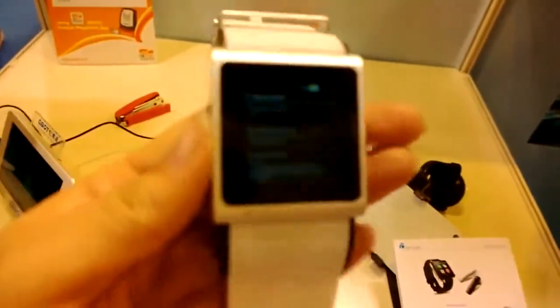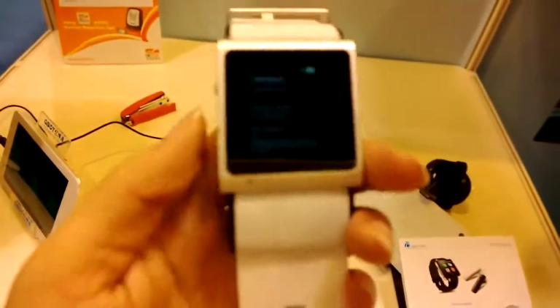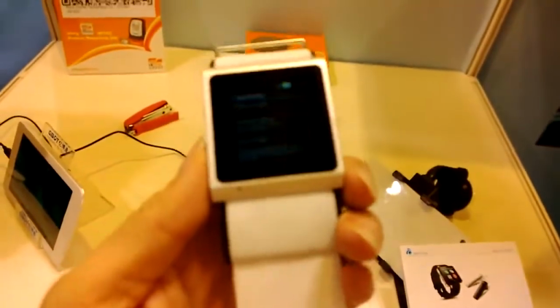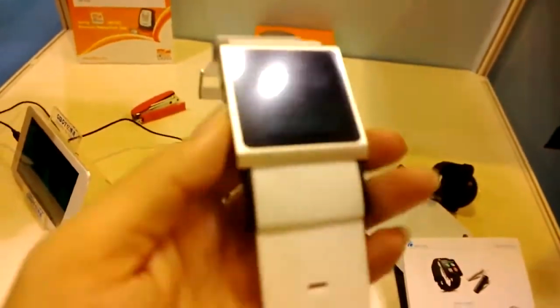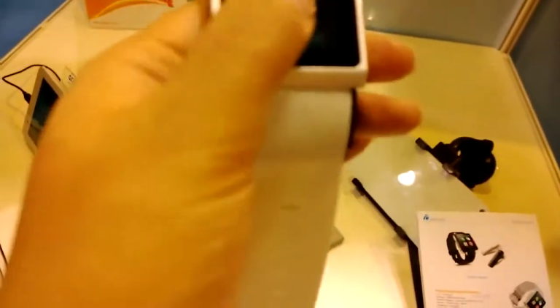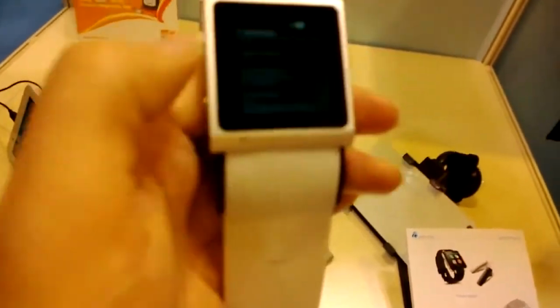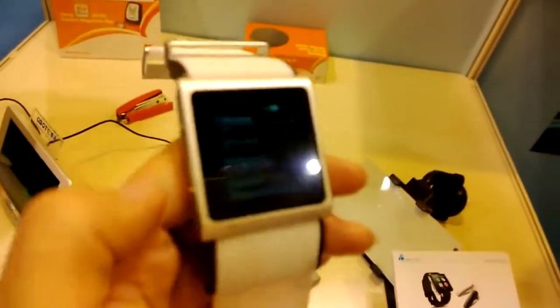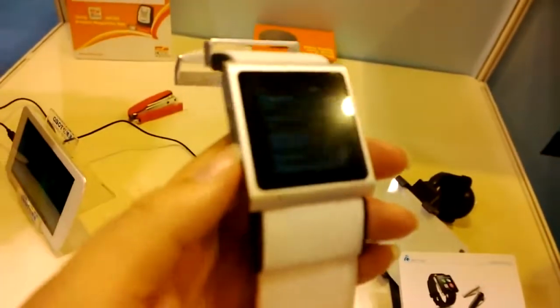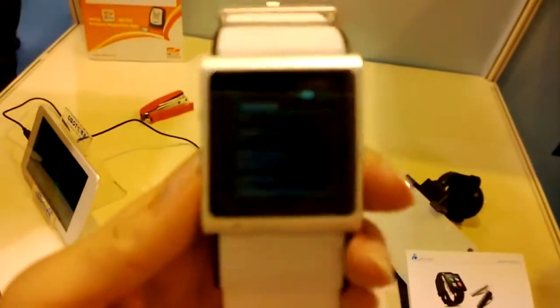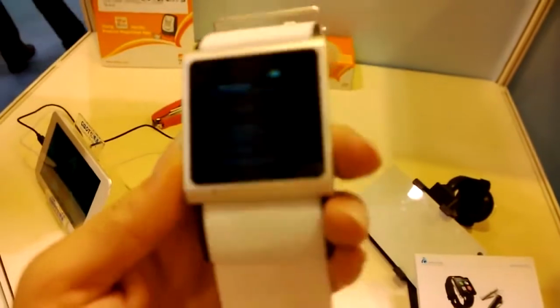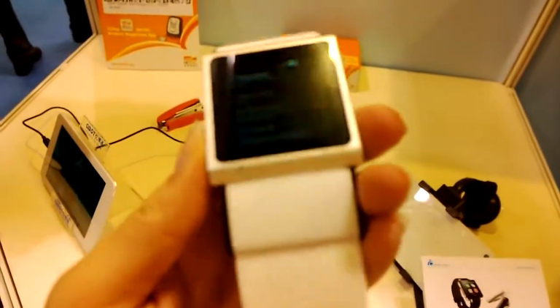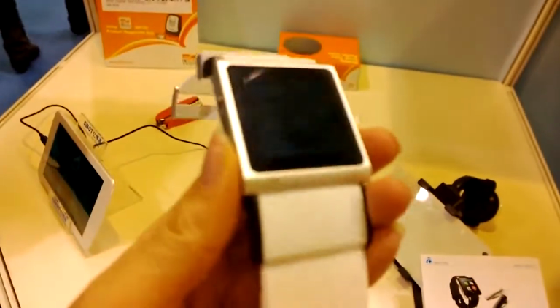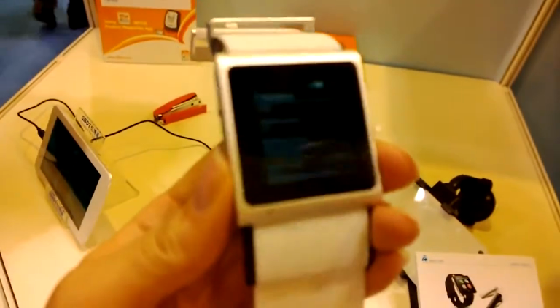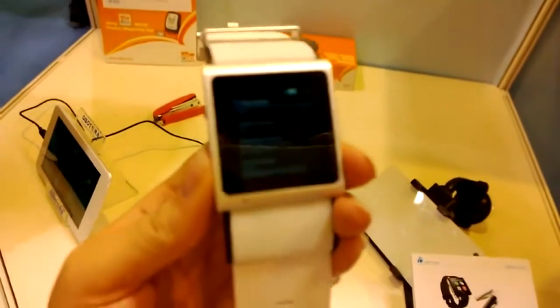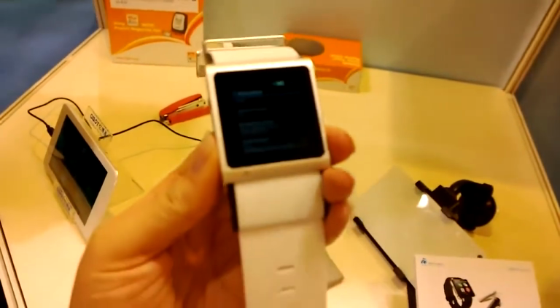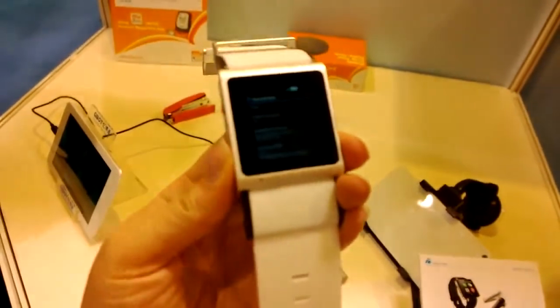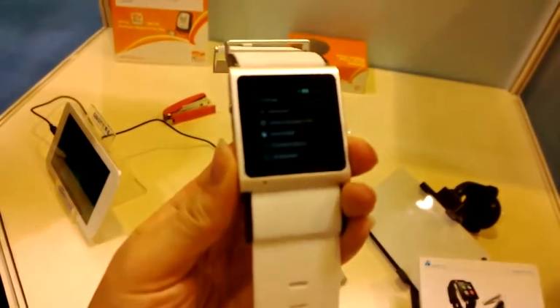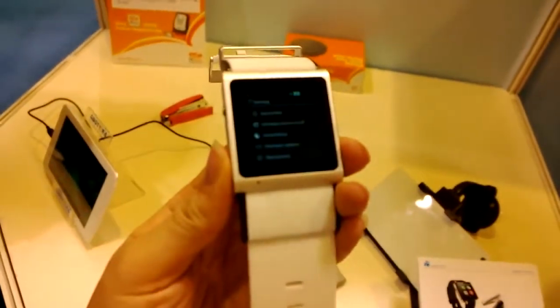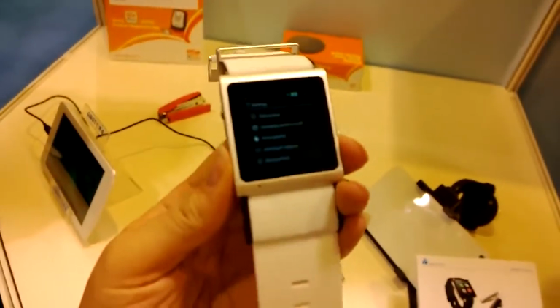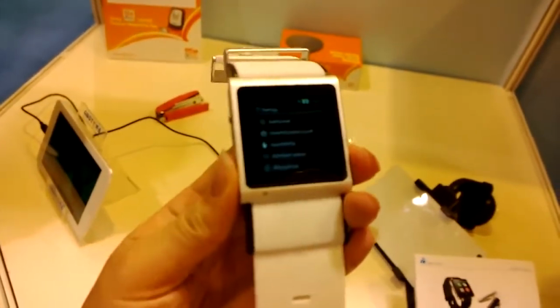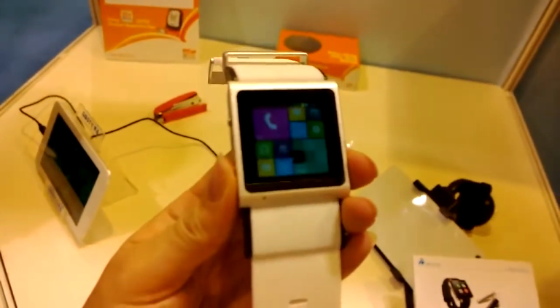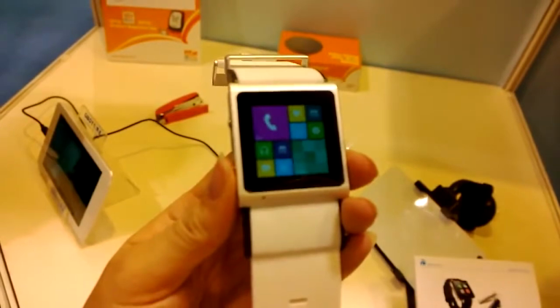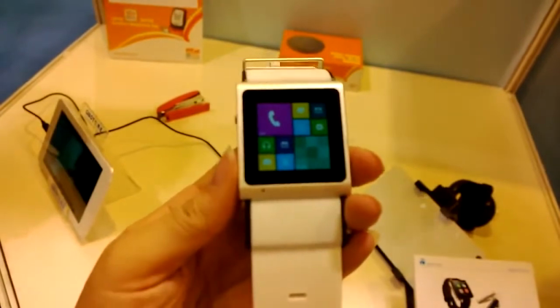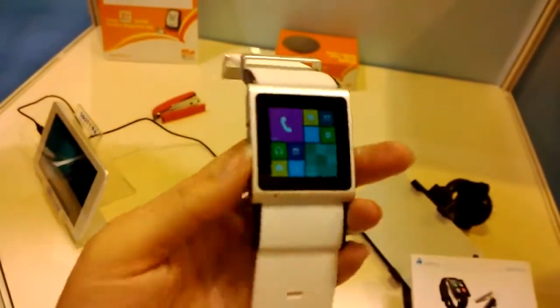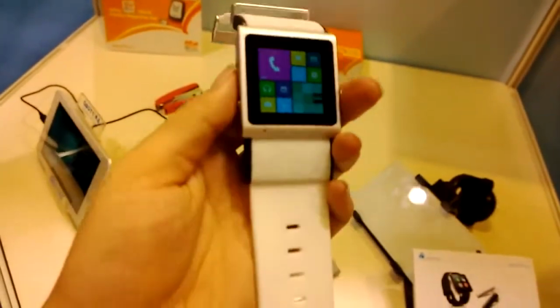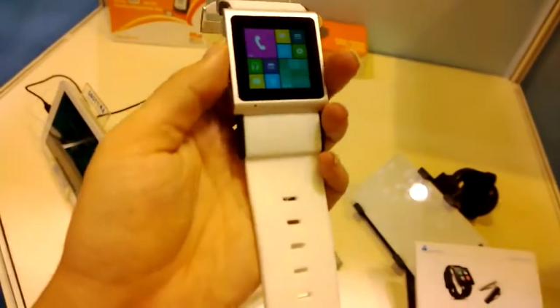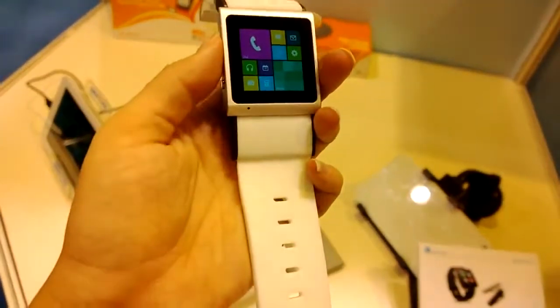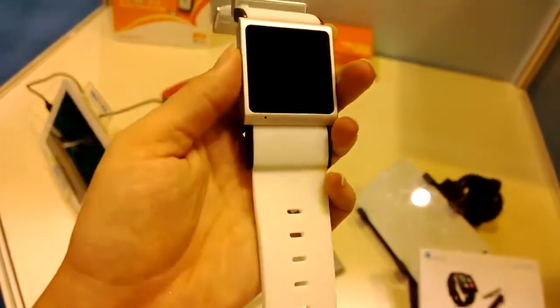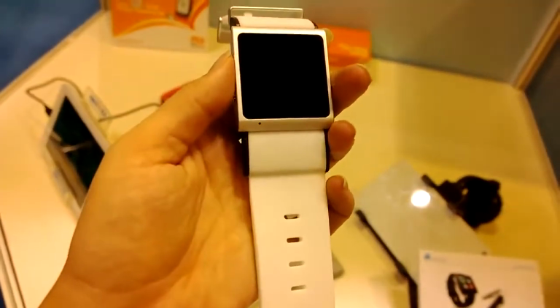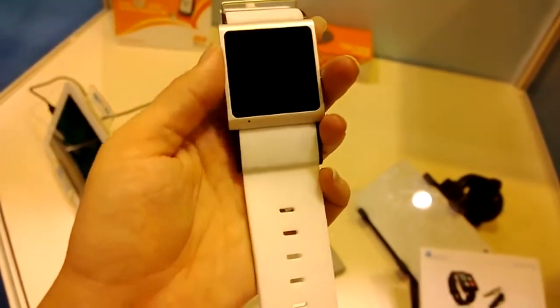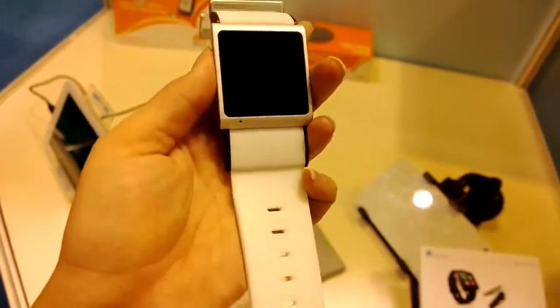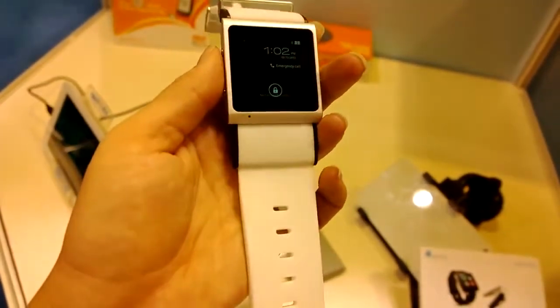I think the navigation is pretty smart. The brightness is not that great. You can see that we can go back, which is pretty neat. And then we can actually just shut the display right down.